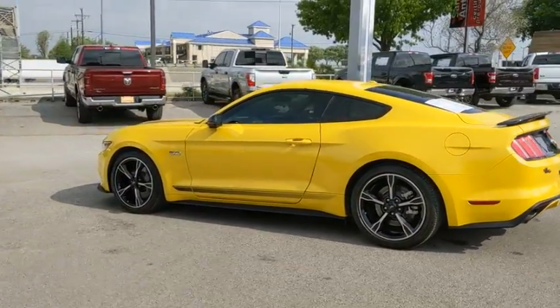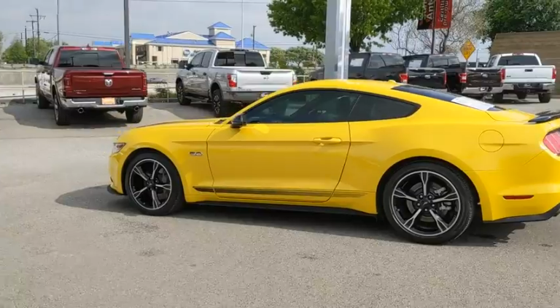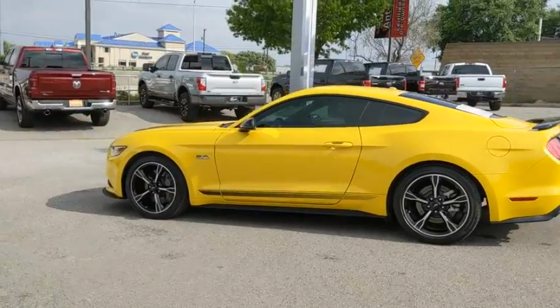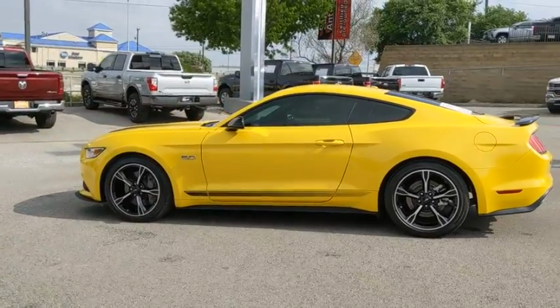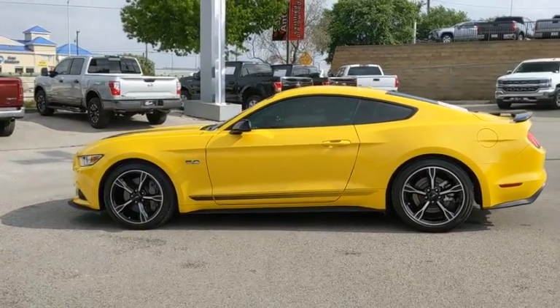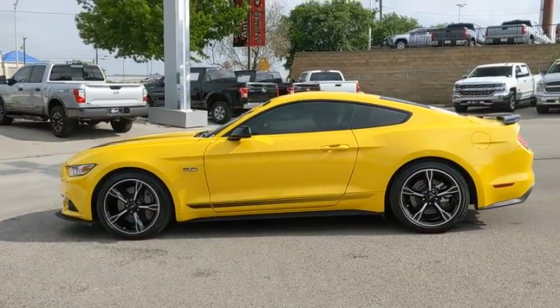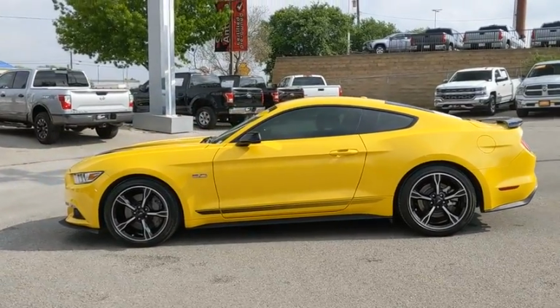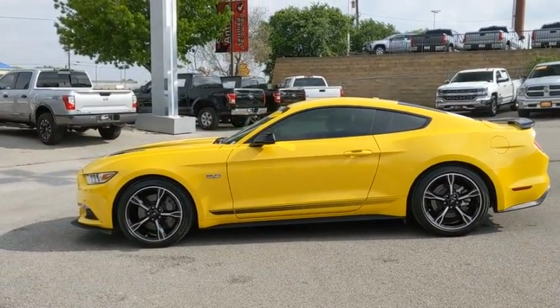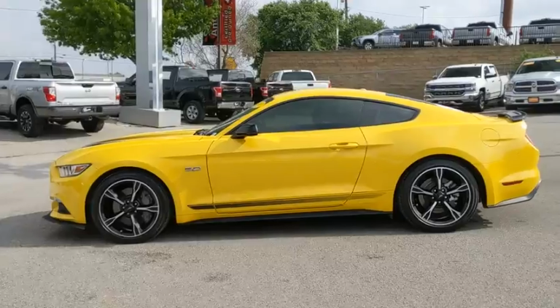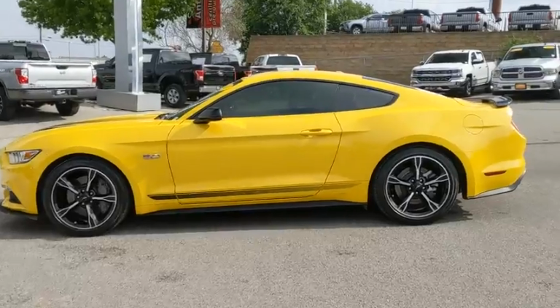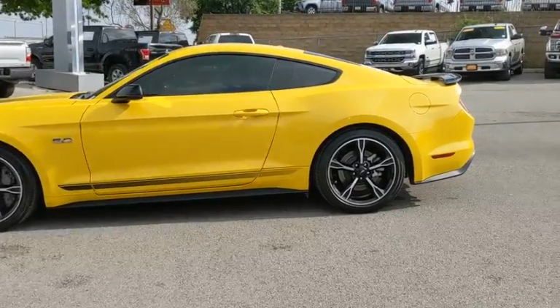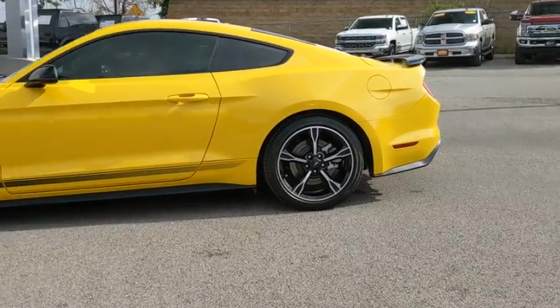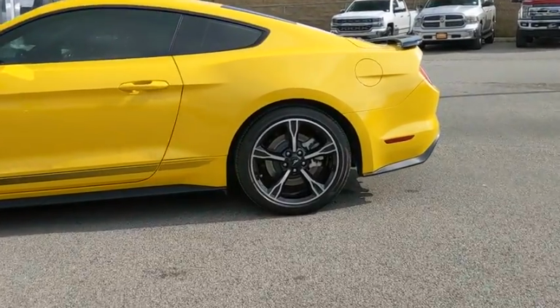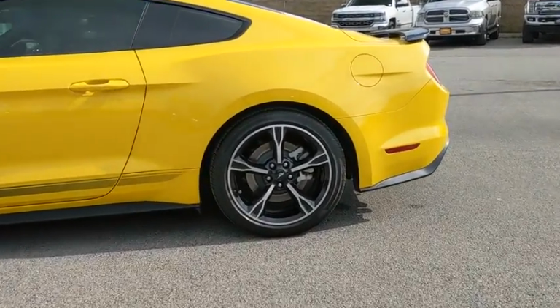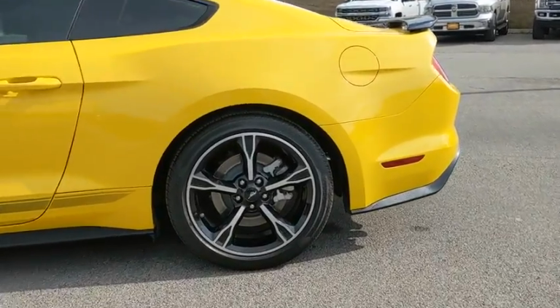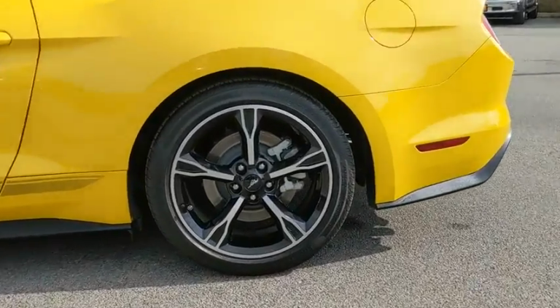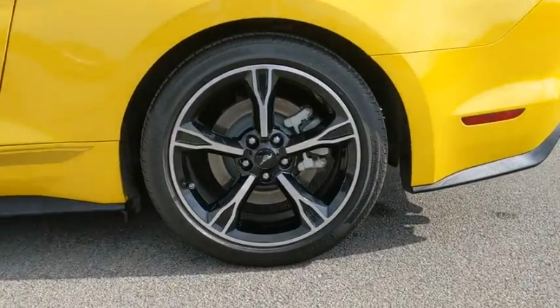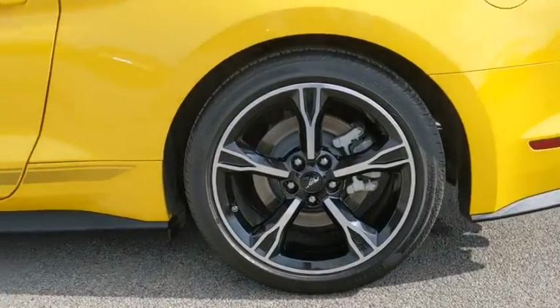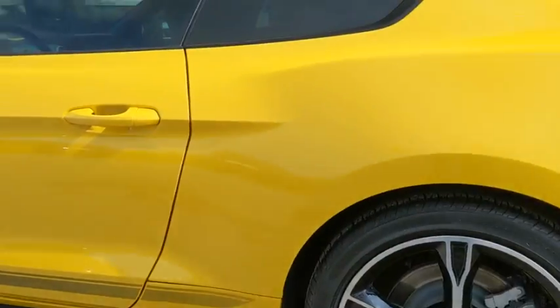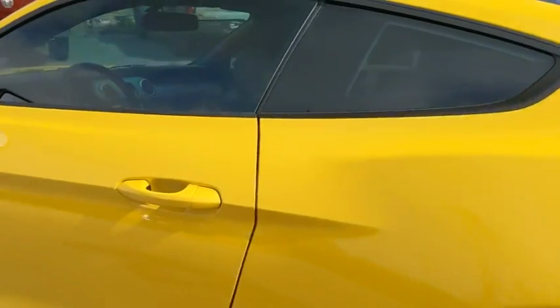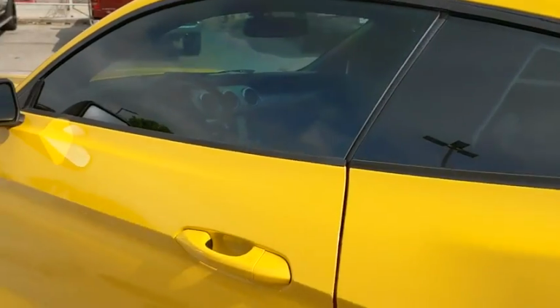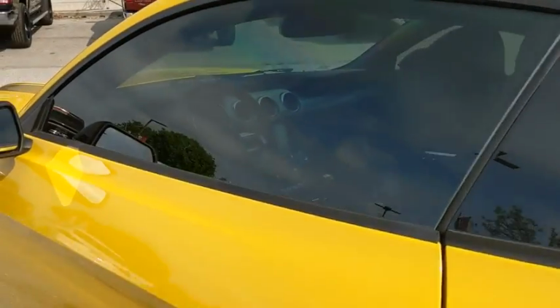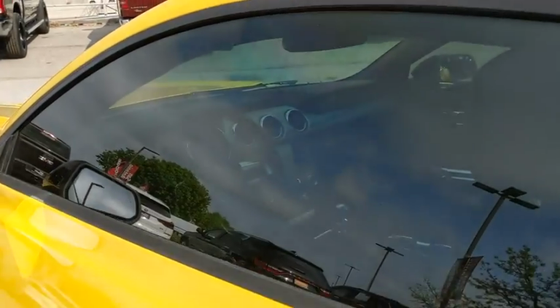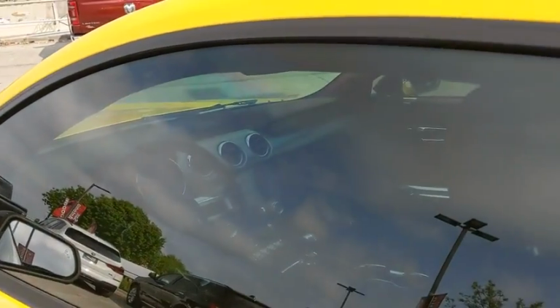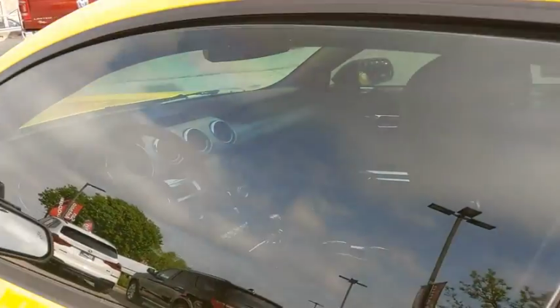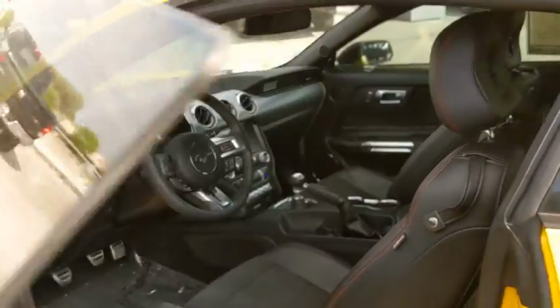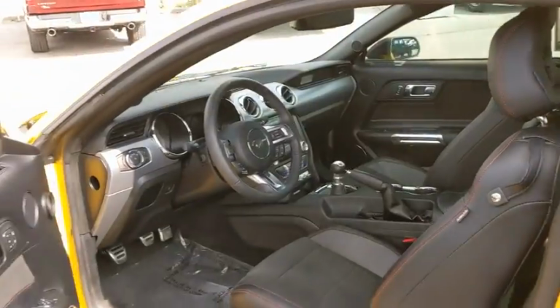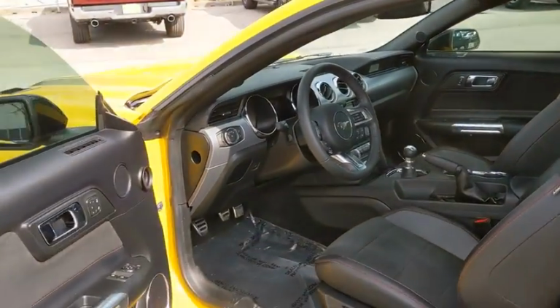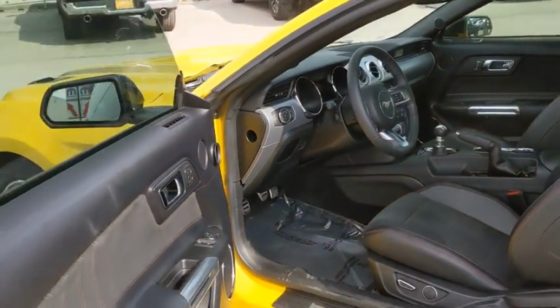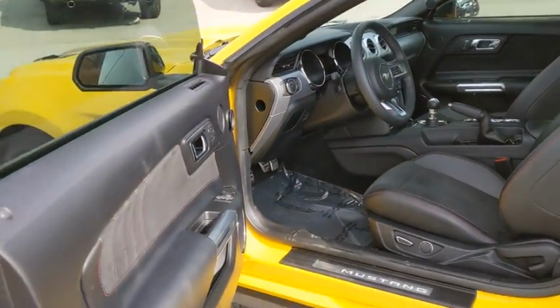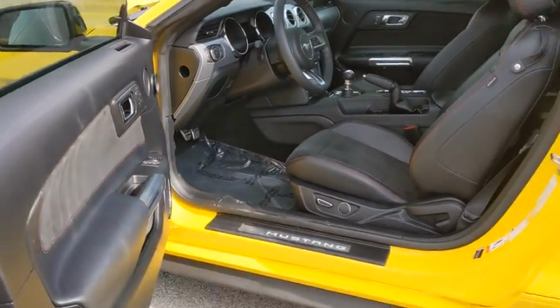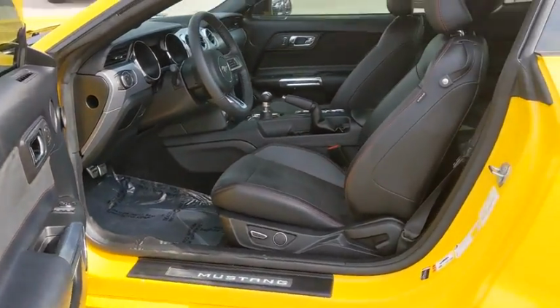Cruise control, four-wheel disc brakes, AM FM stereo with CD player, universal garage door opener, security system, trip computer, power windows, electronic stability control, compass, rear window defroster, heated front seat.